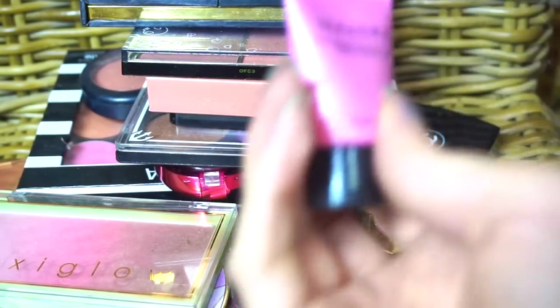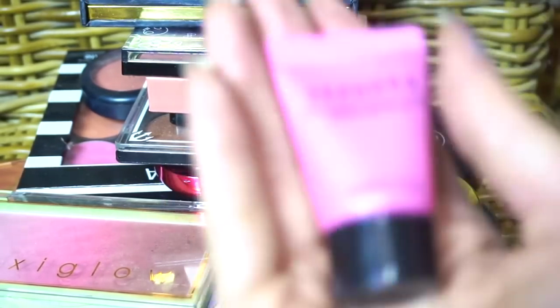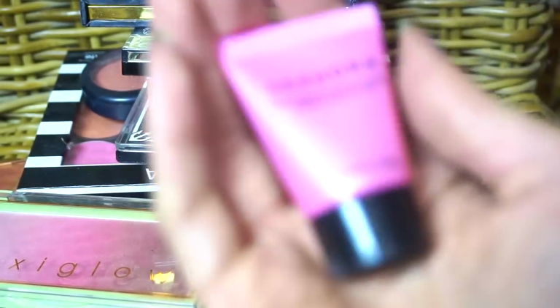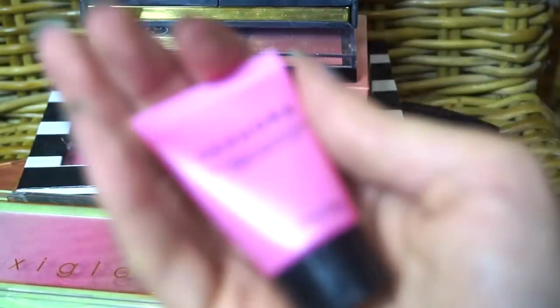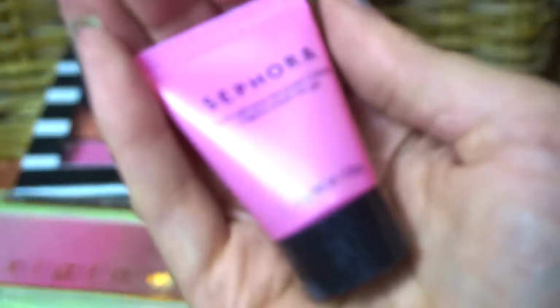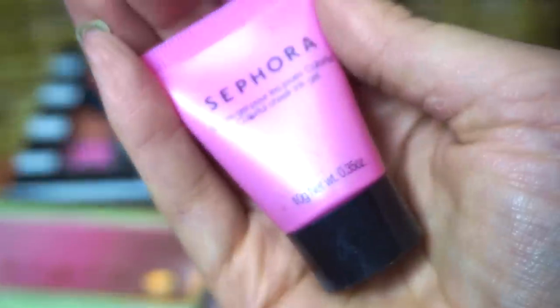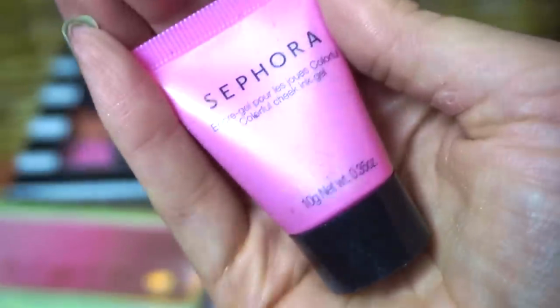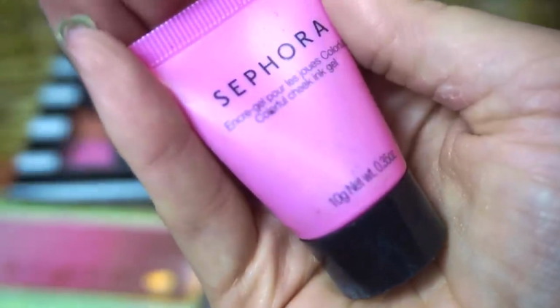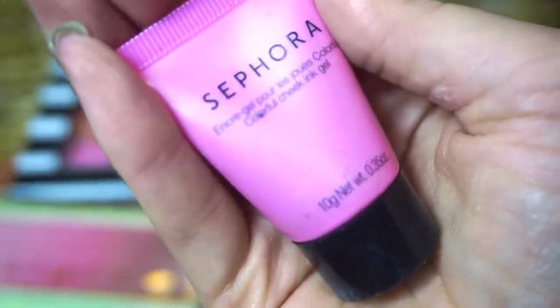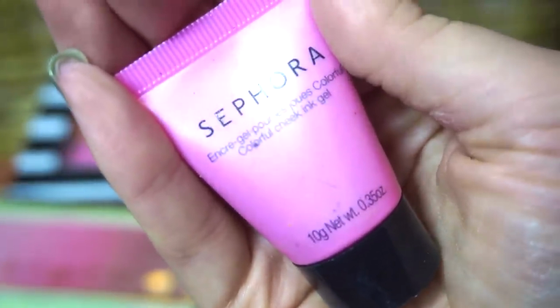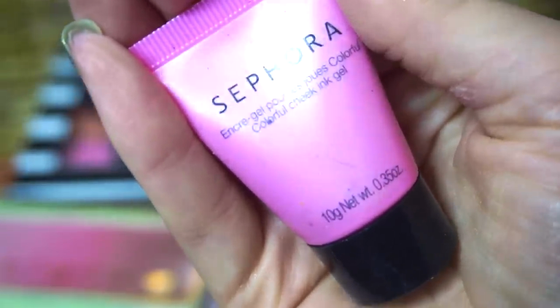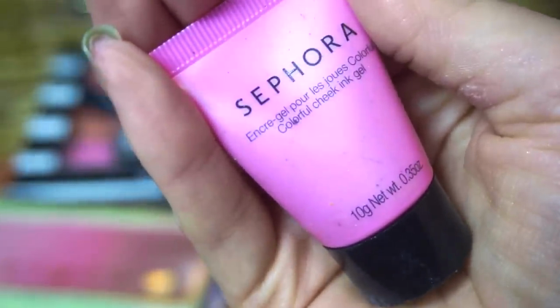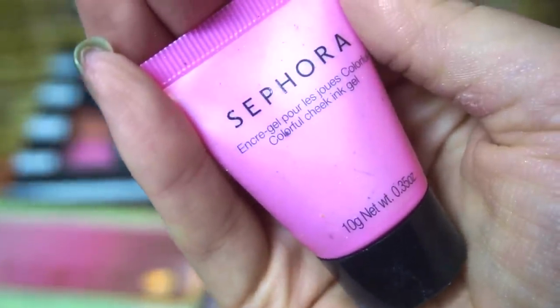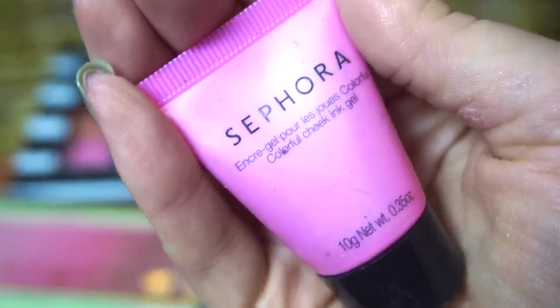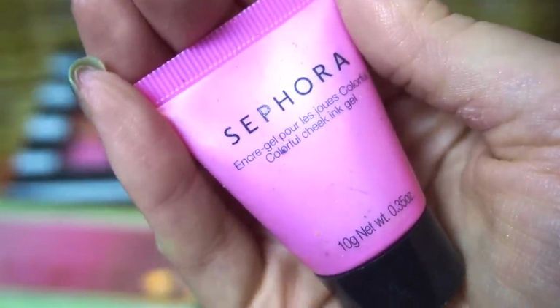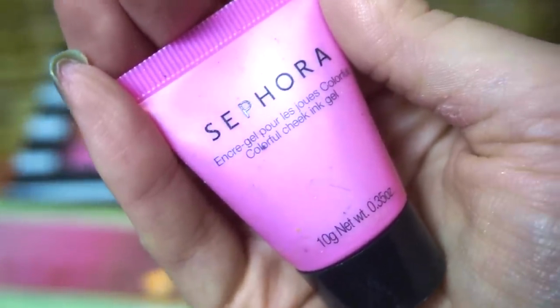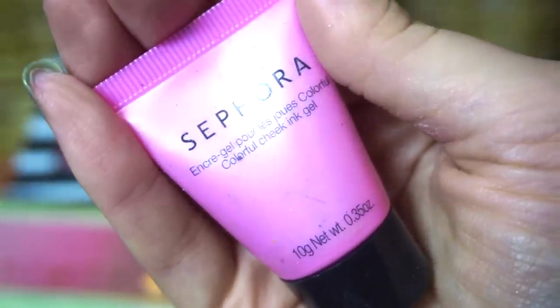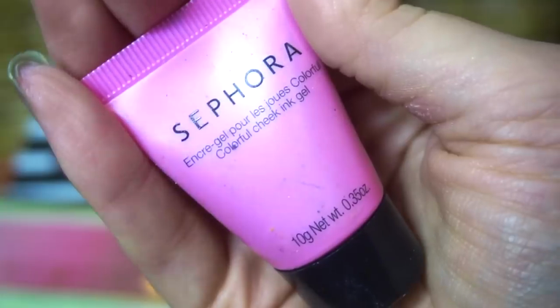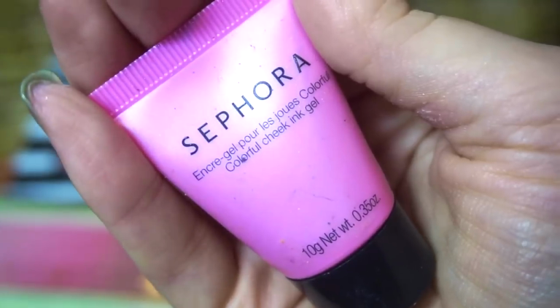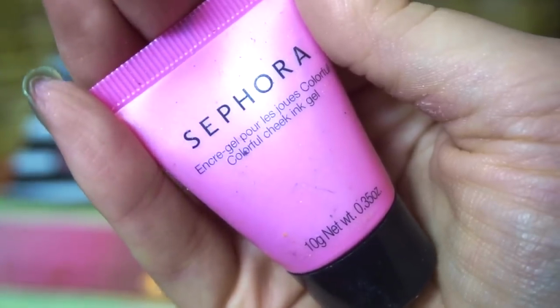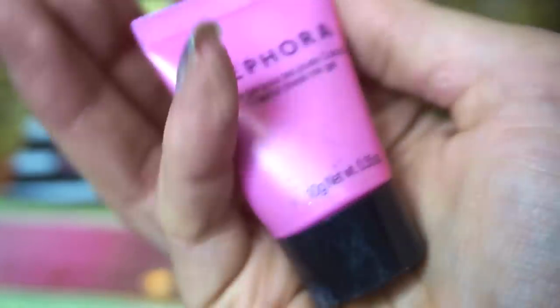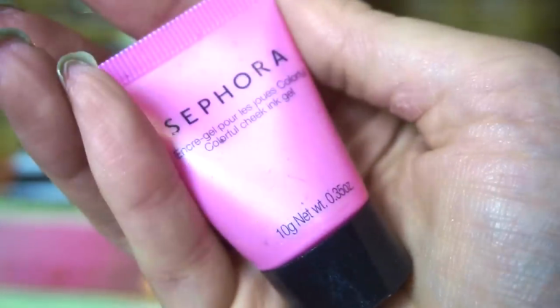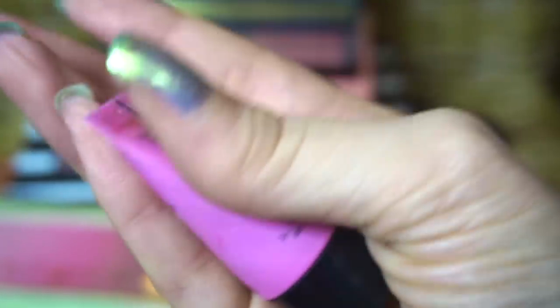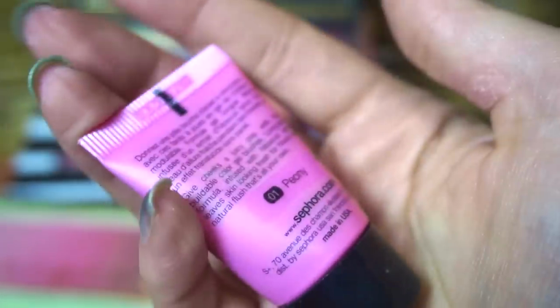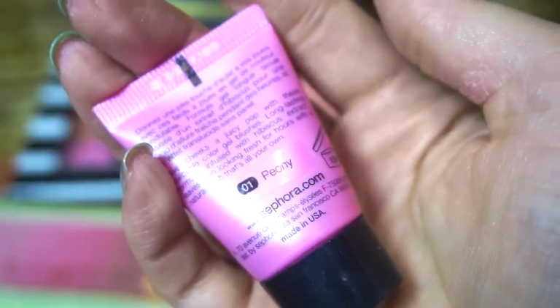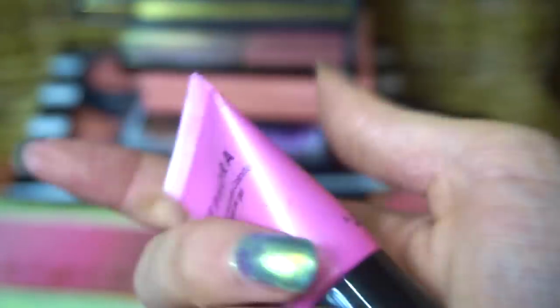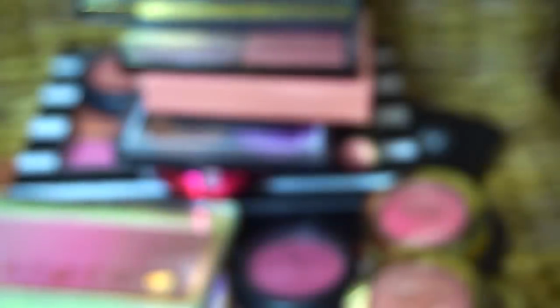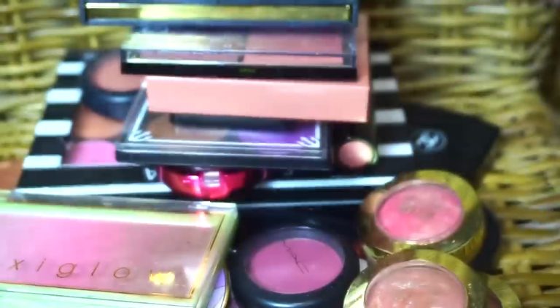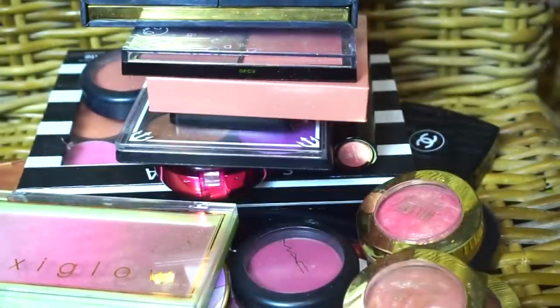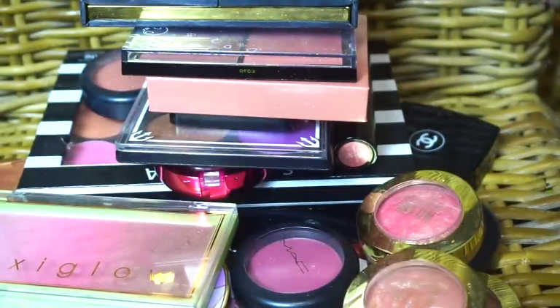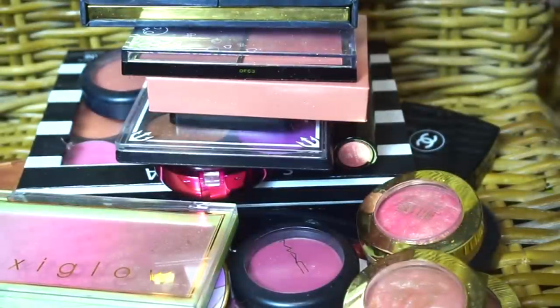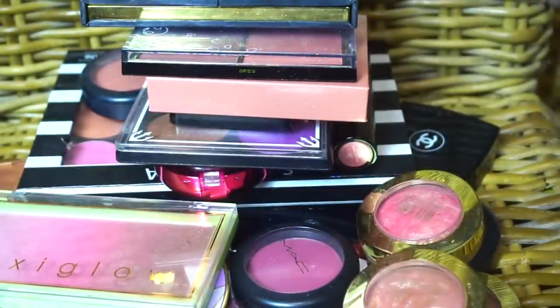This one I've used a few times — I used this in a Kevin Aucoin tutorial when I was doing a look from one of his books. The Sephora Colorful Cheek Ink Gel in Peony. I will keep that one because I used it recently and I liked it.